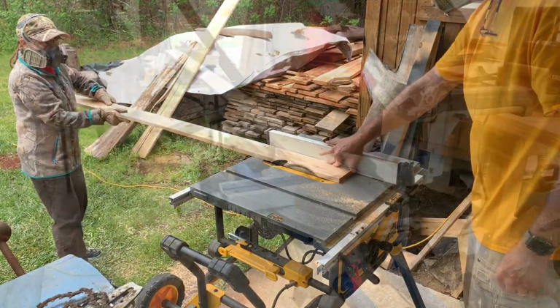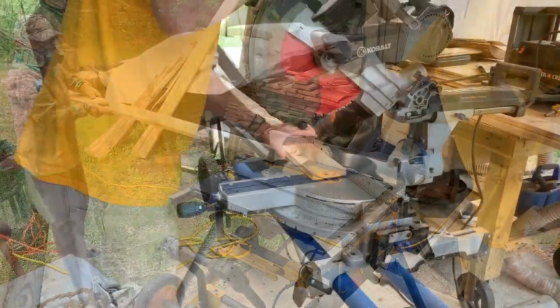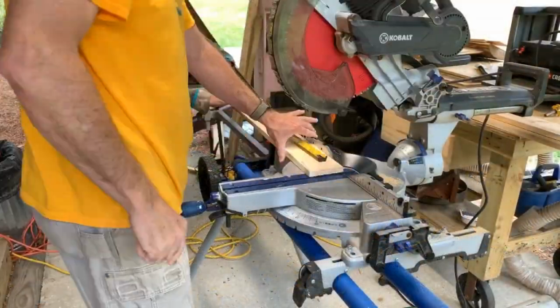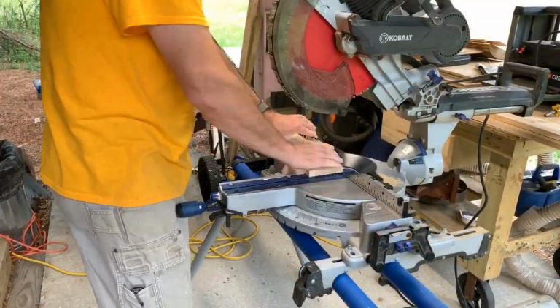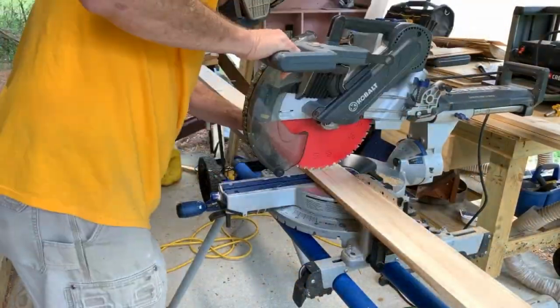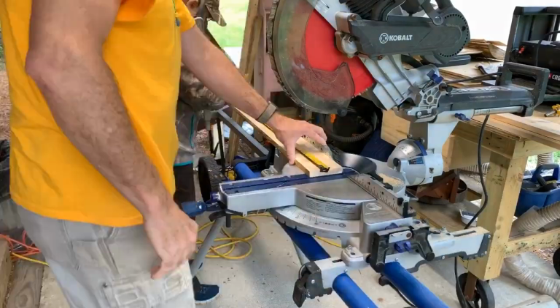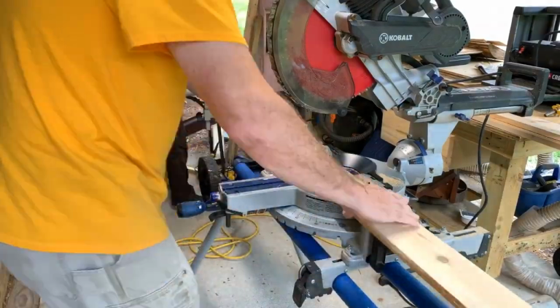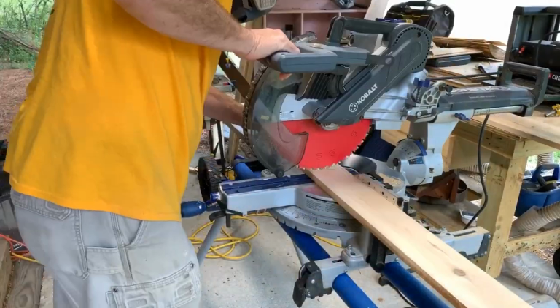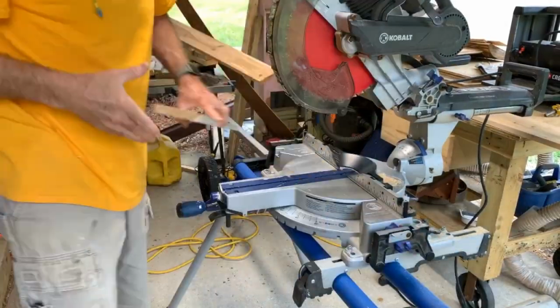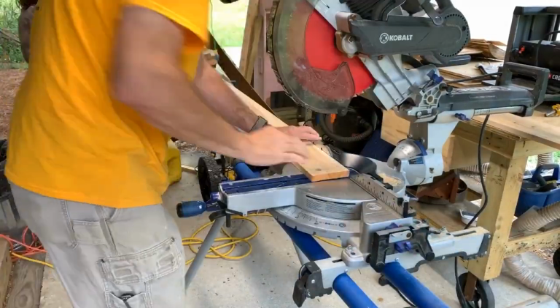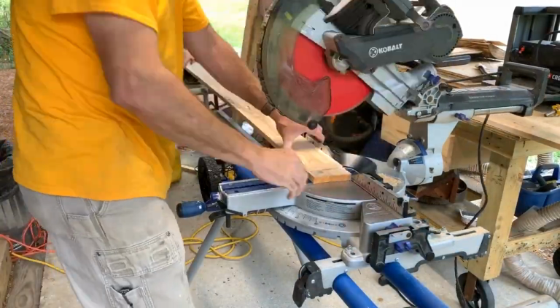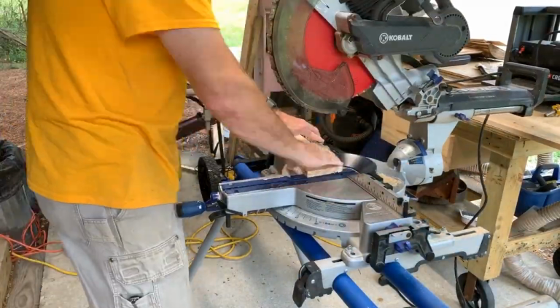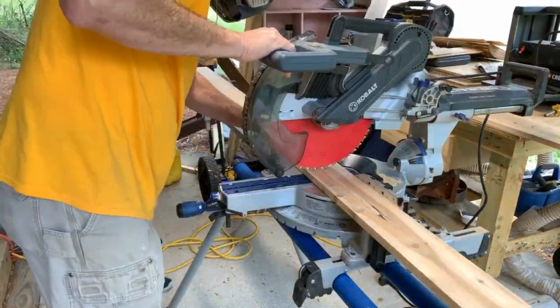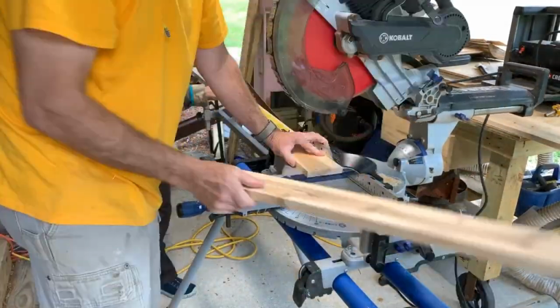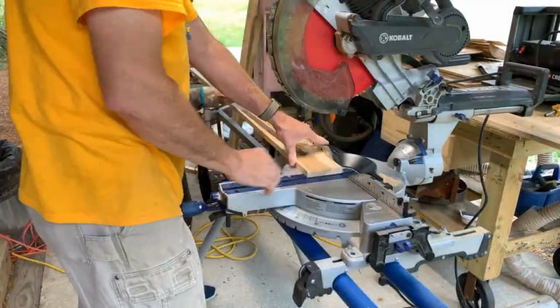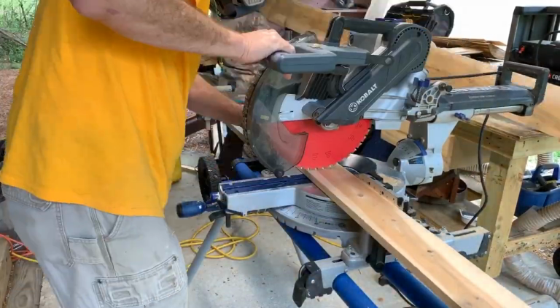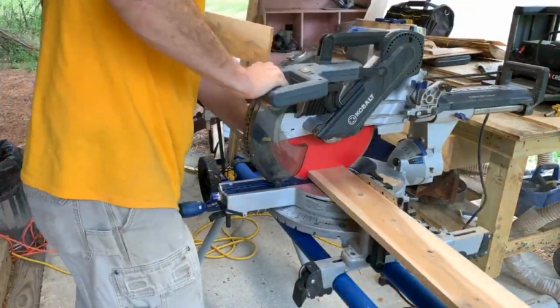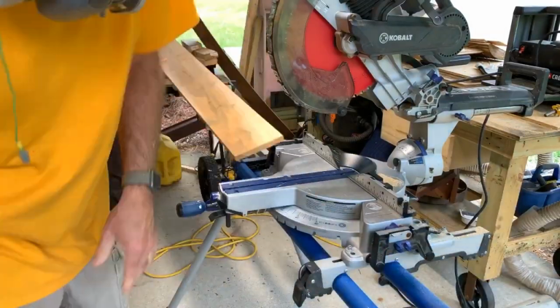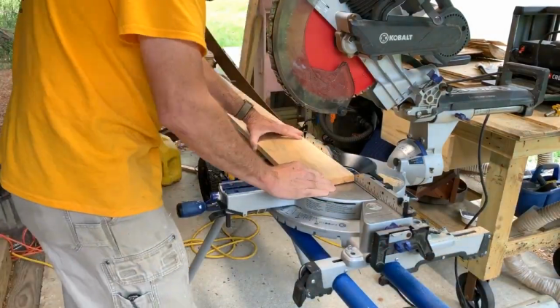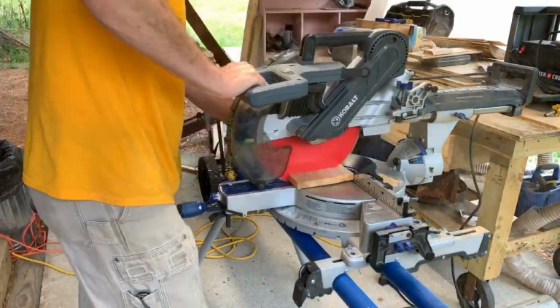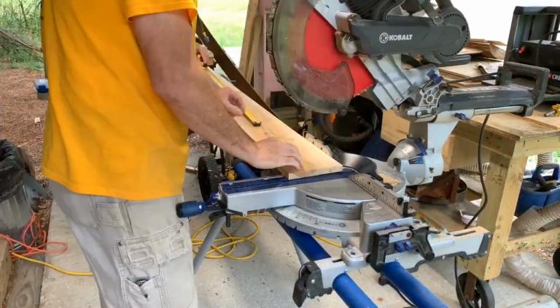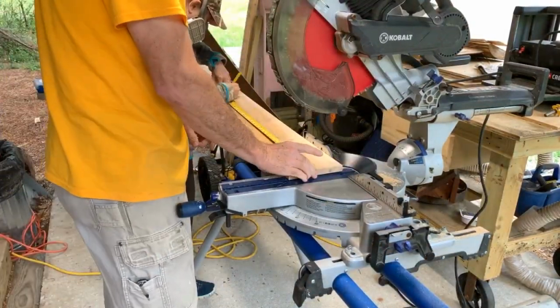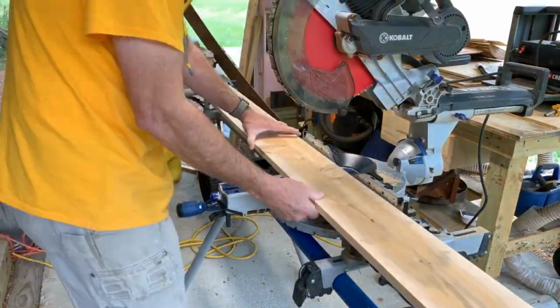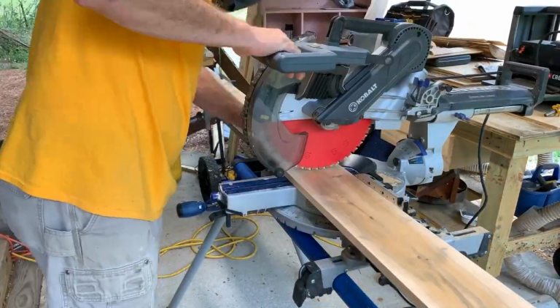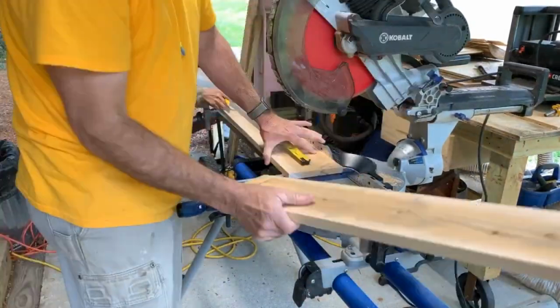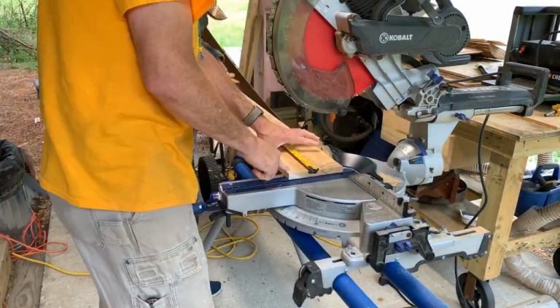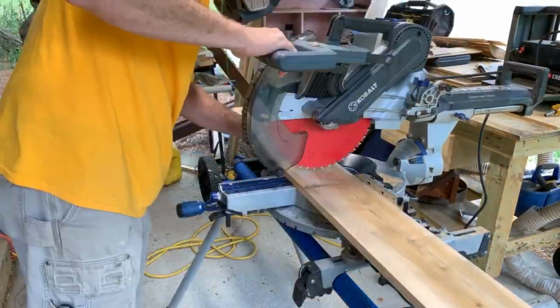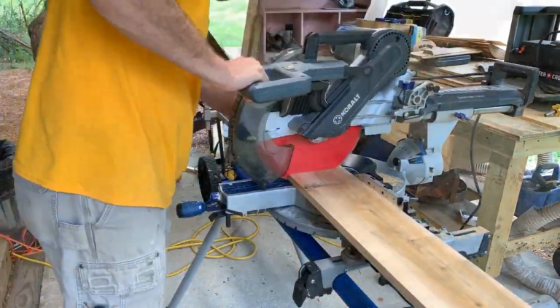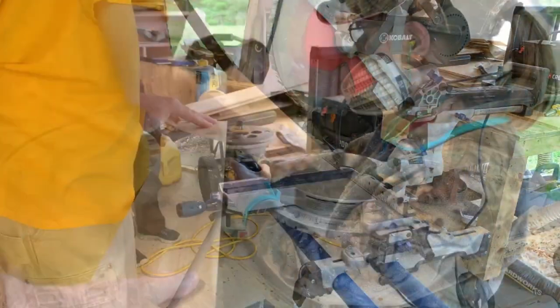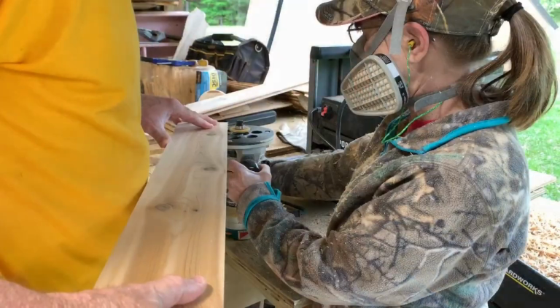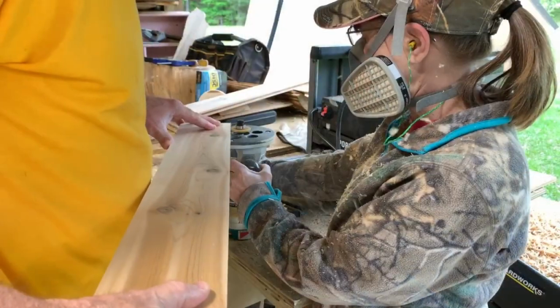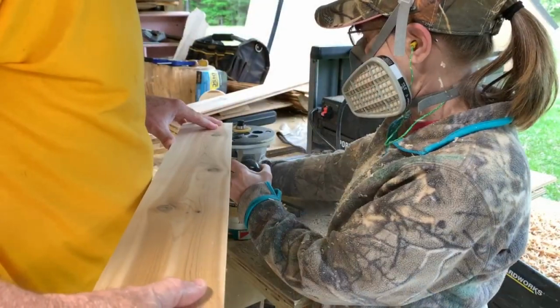Then we moved over to our miter saw and cut them to length. You can see which end of the tape measure I'm trusted with — pretty obvious. Get everything cut to the specific length and size you want your item to be at that point.